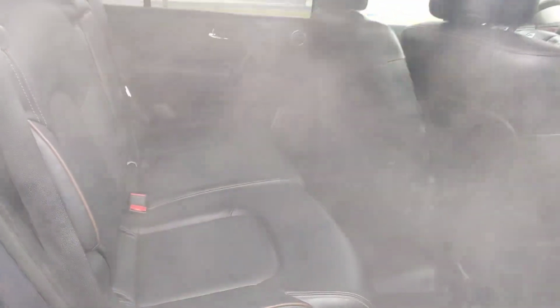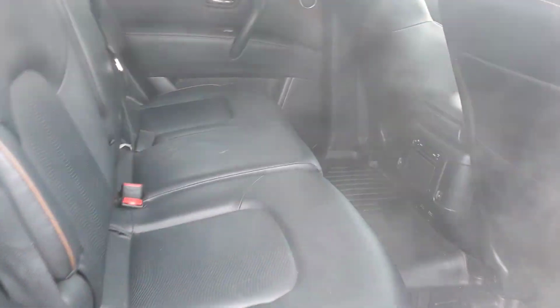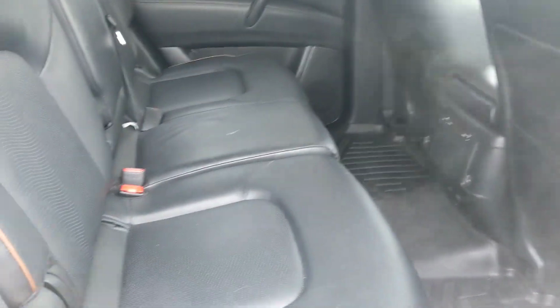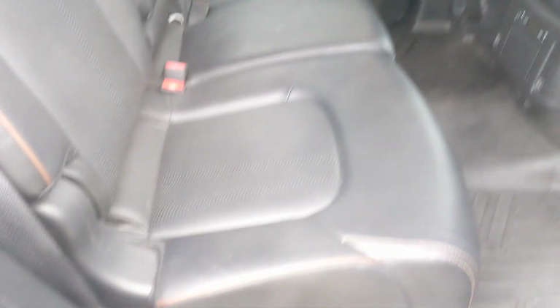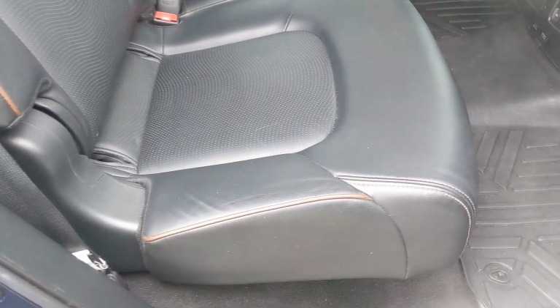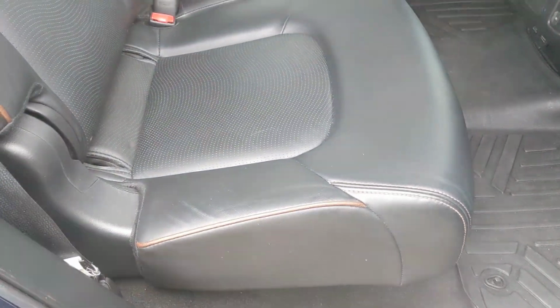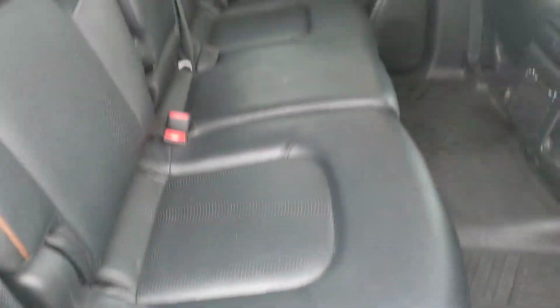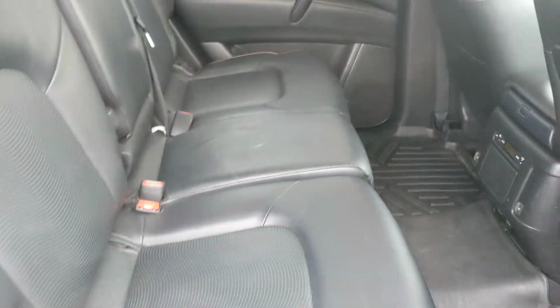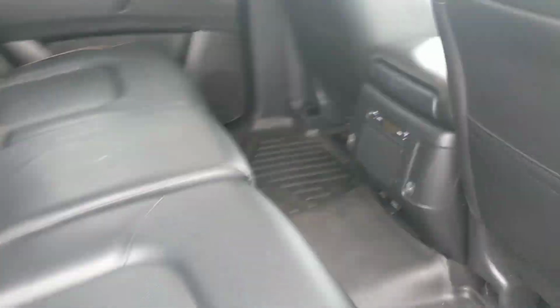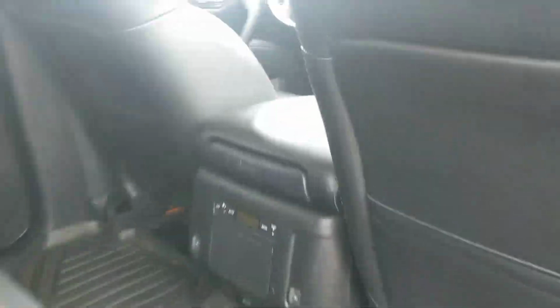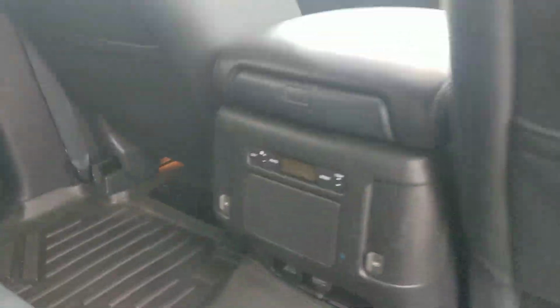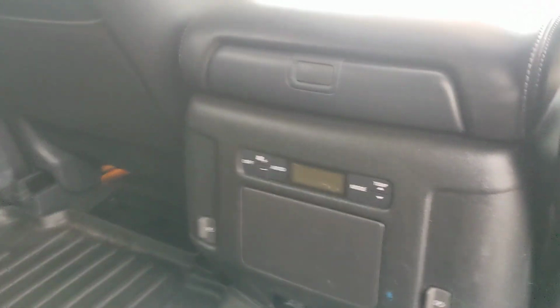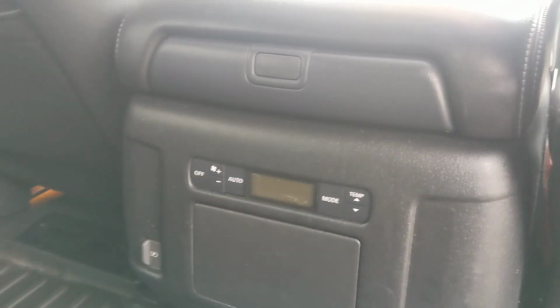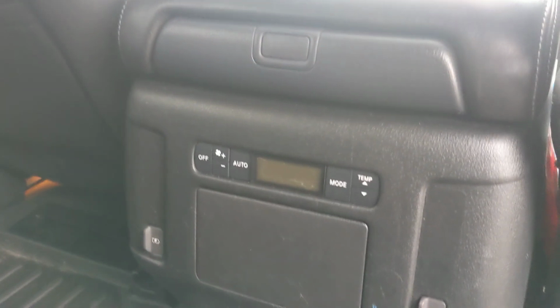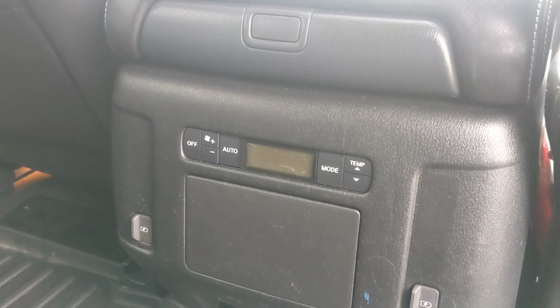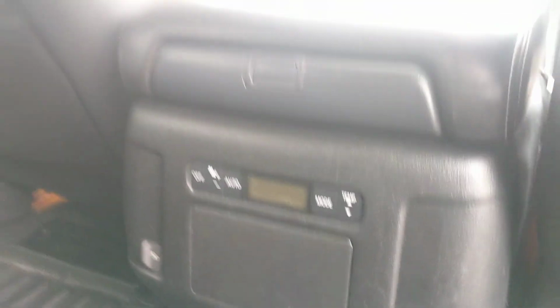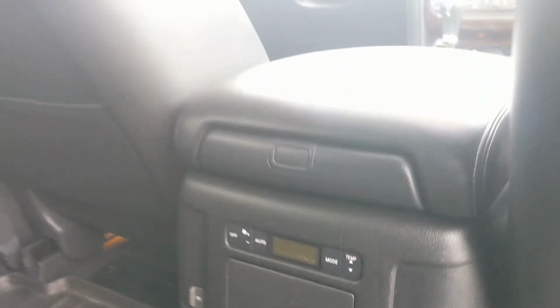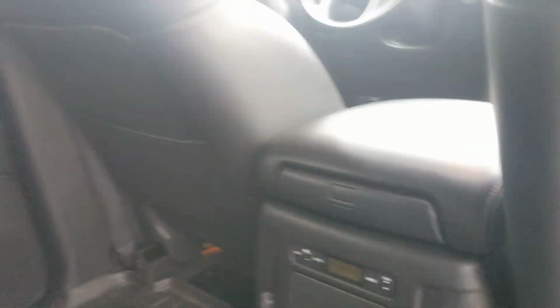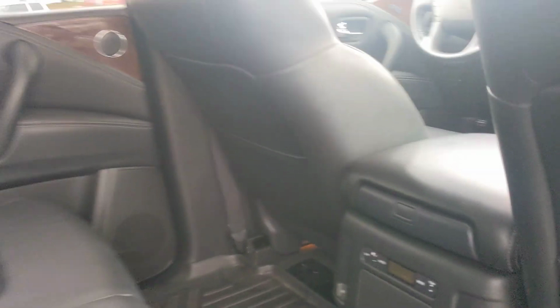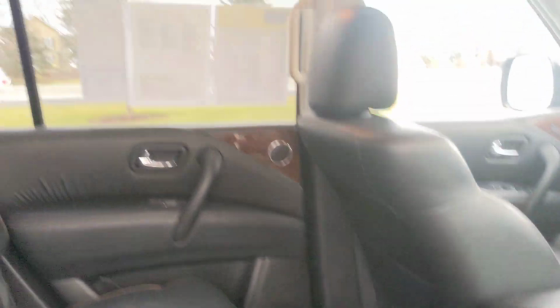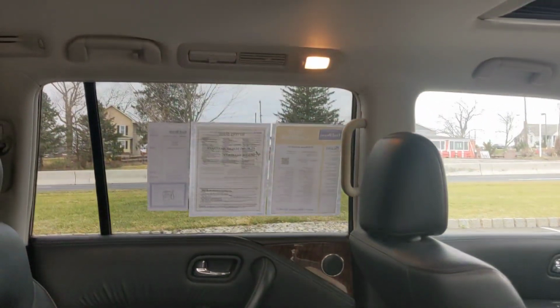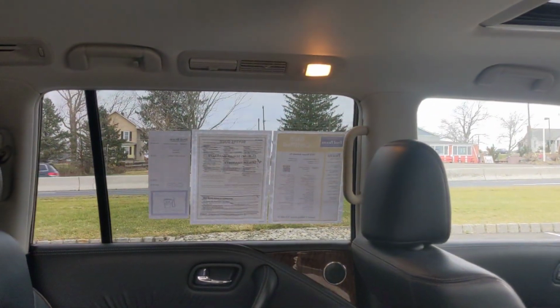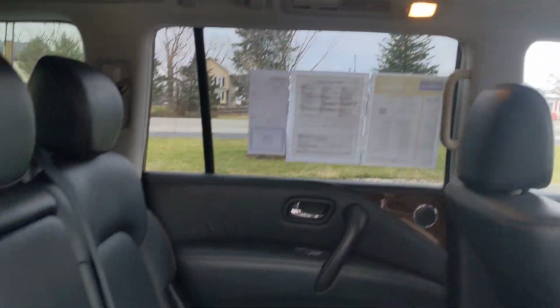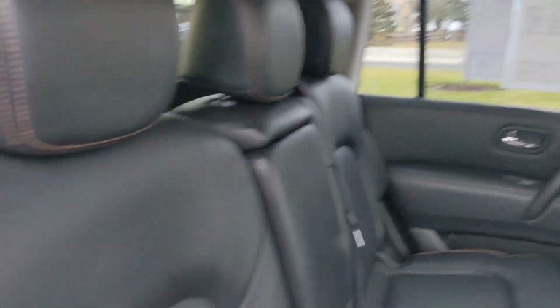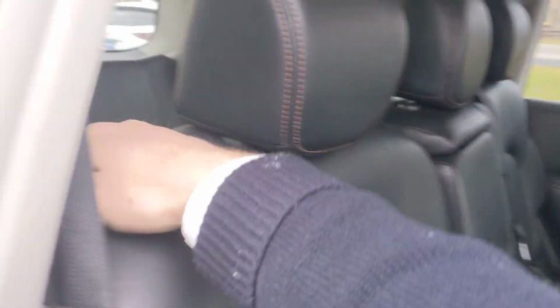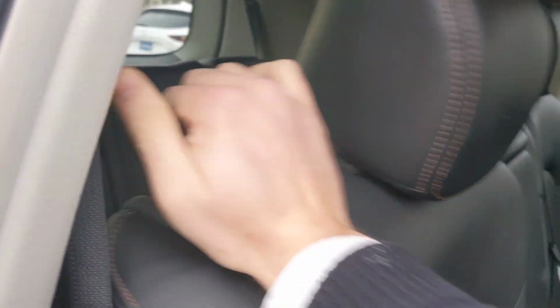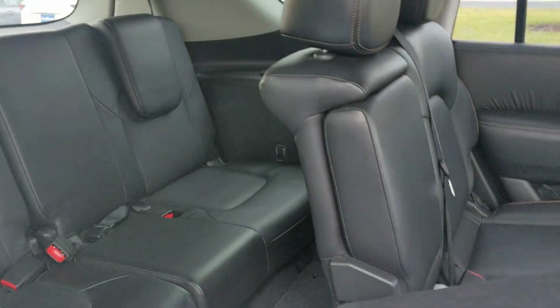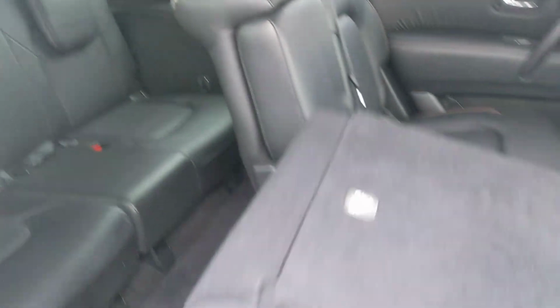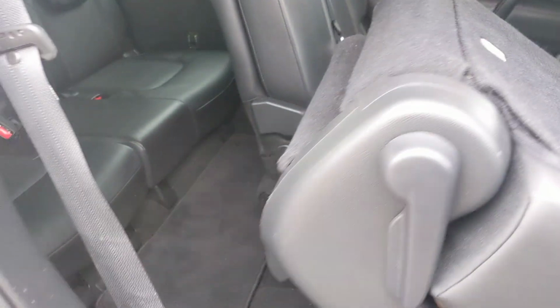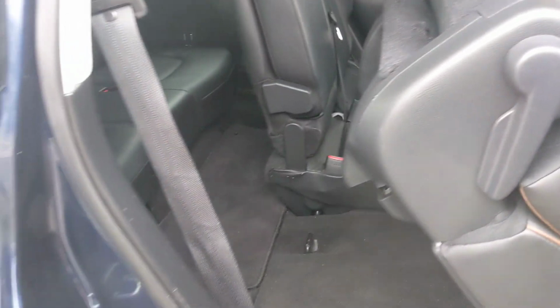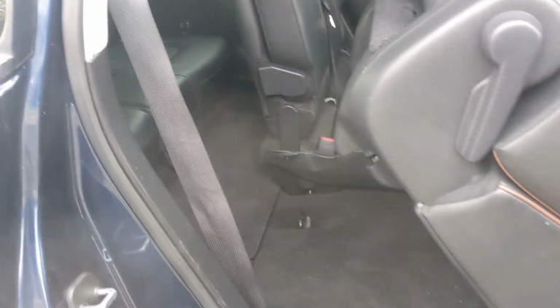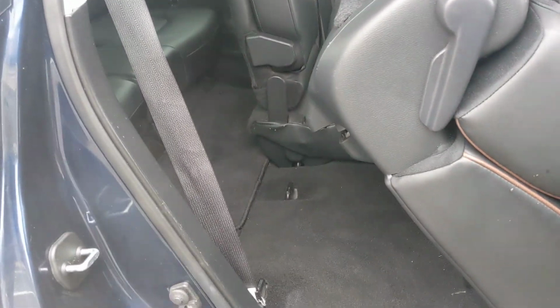In the back of the car, you've got nice leather seating and climate control in the back, with vents on top as well. Very easy access to that third row.